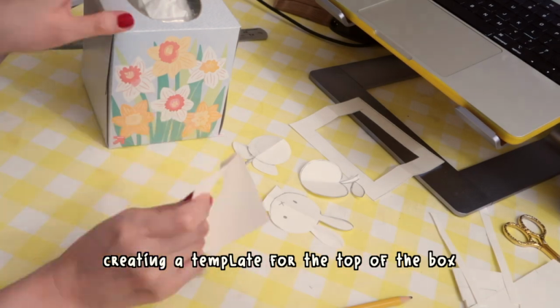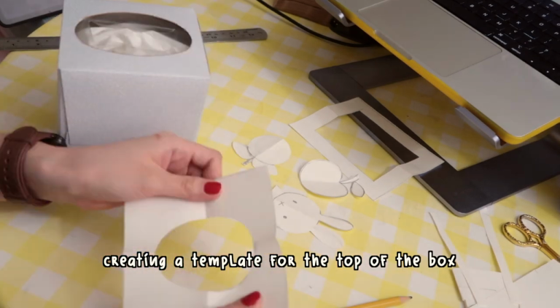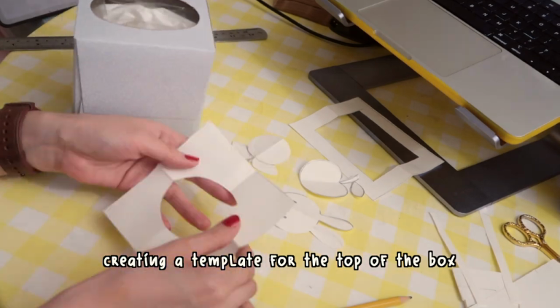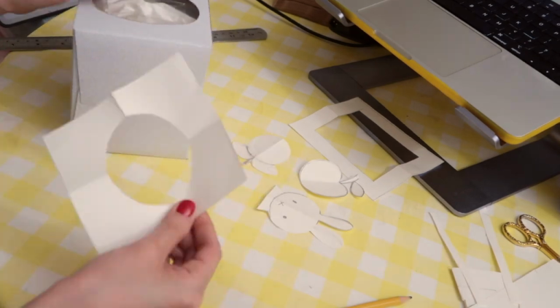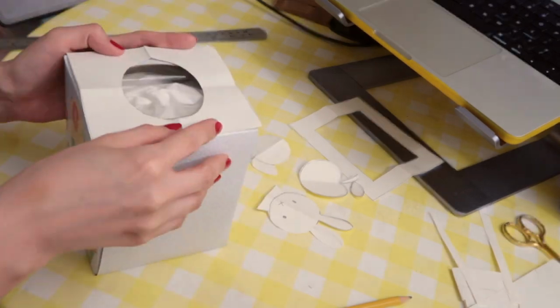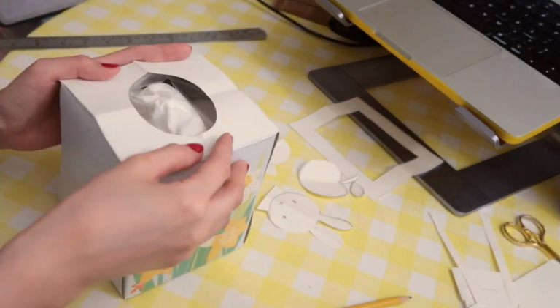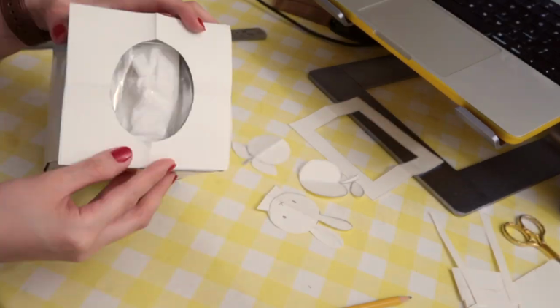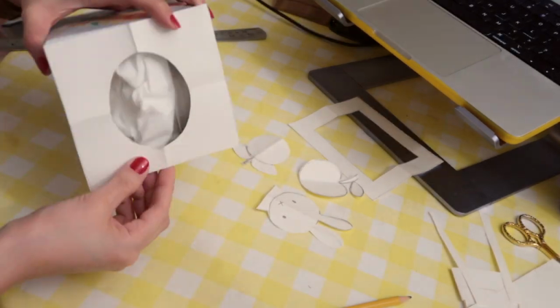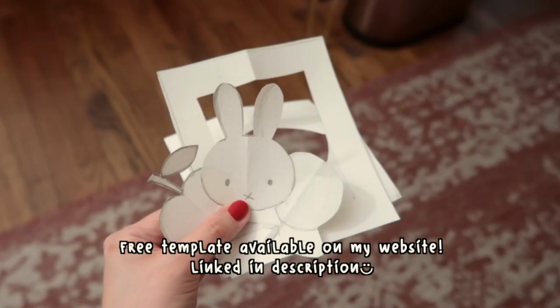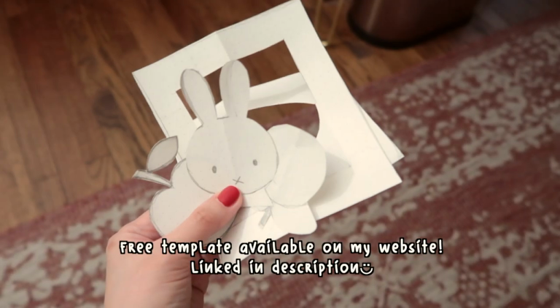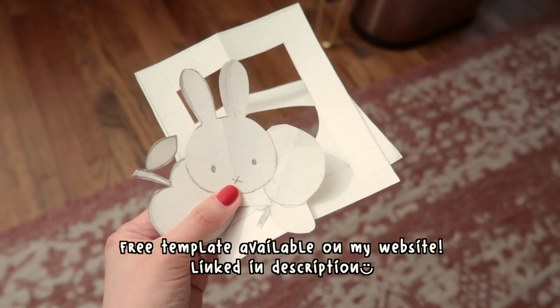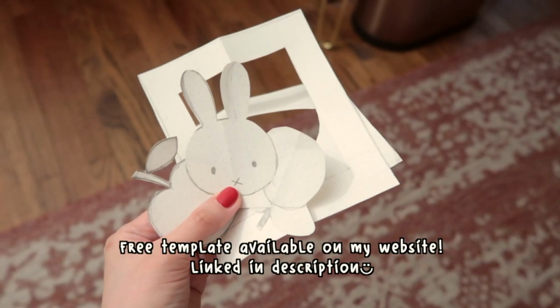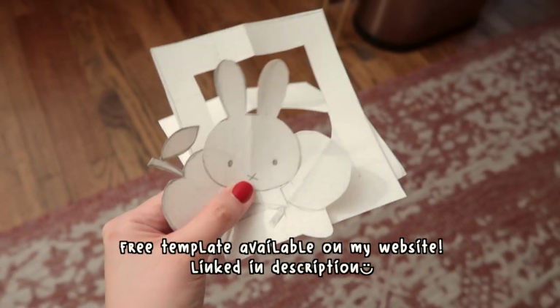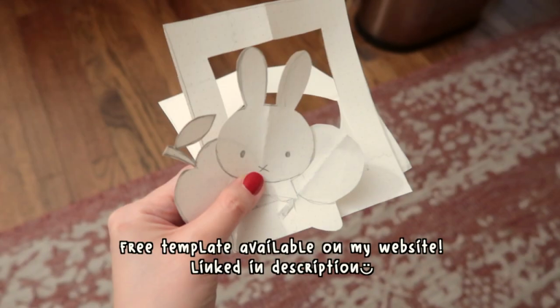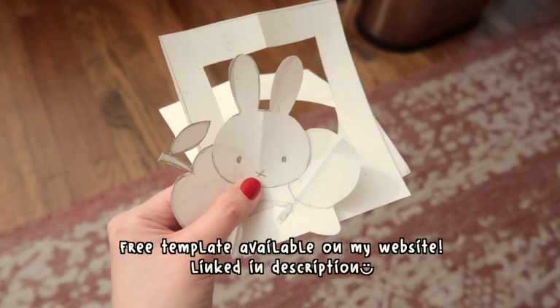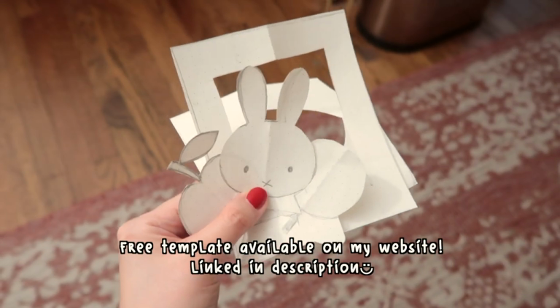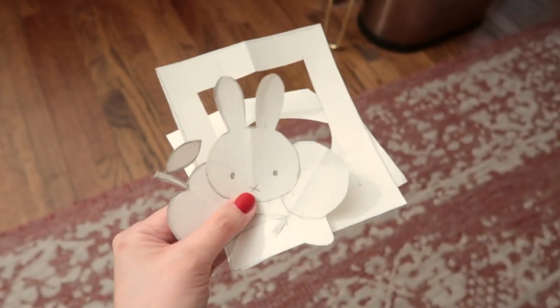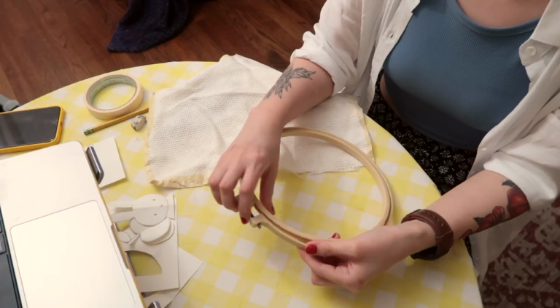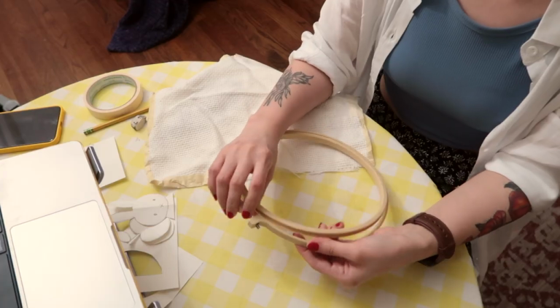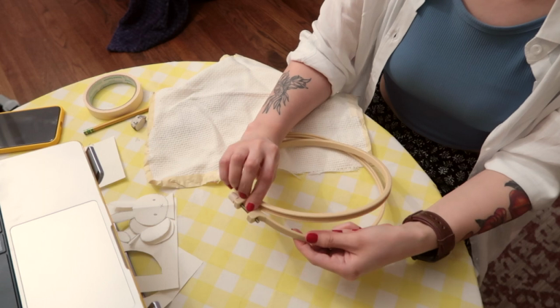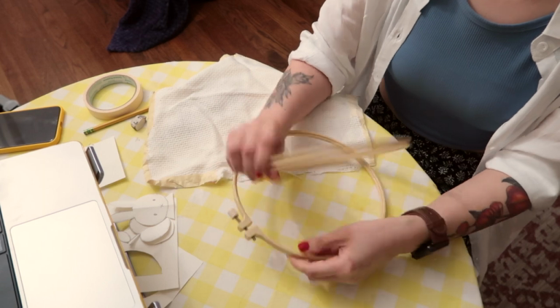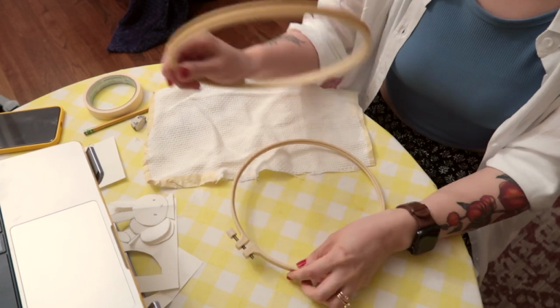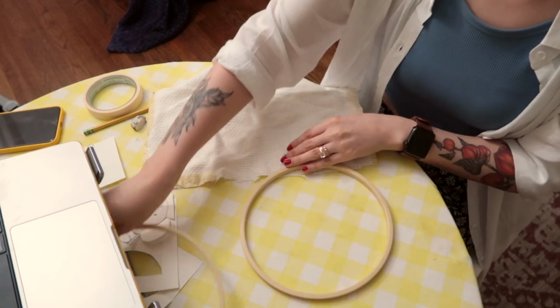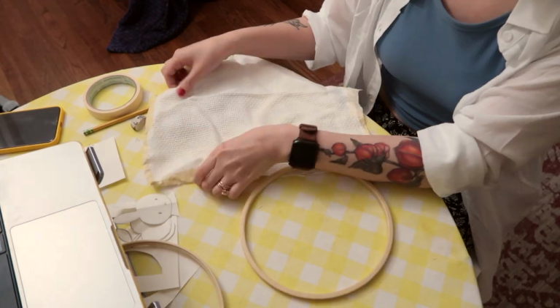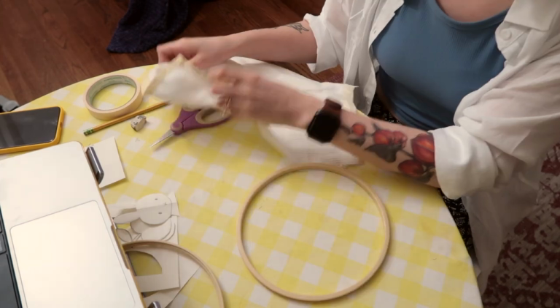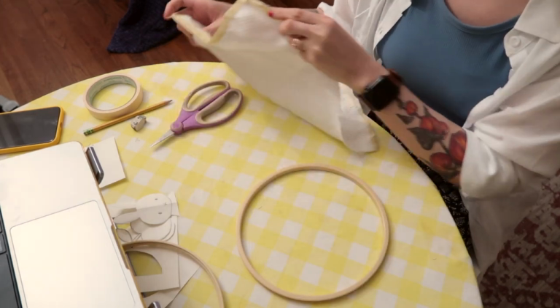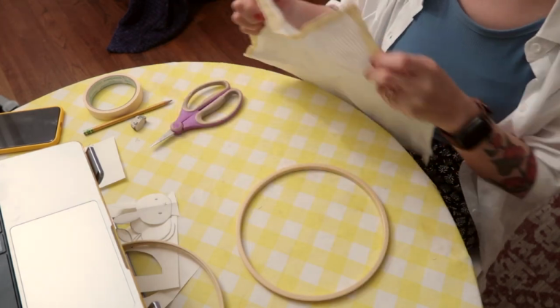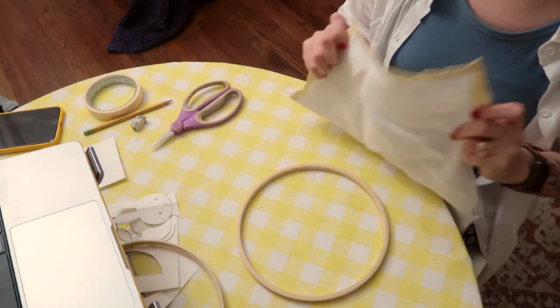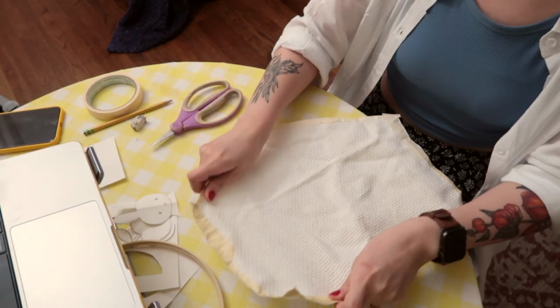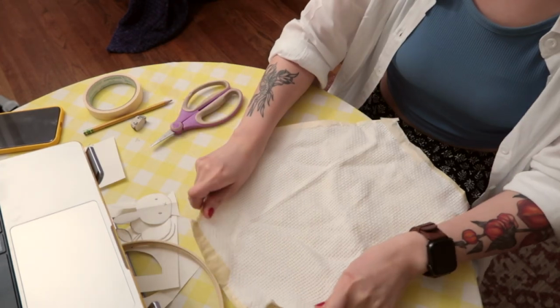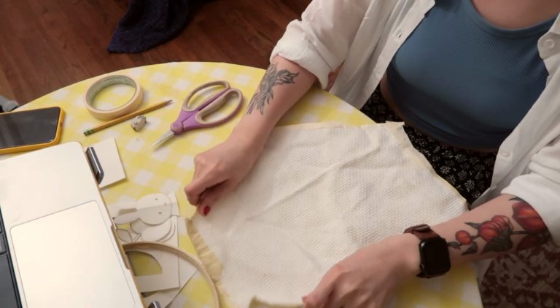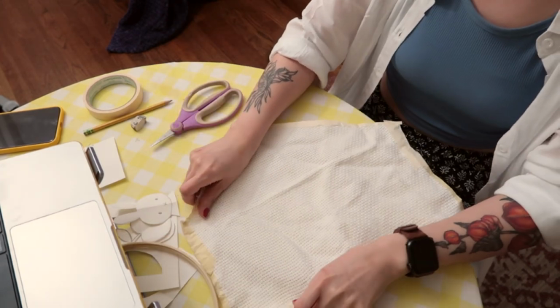The next thing I did was loading the monk's cloth onto the embroidery hoop and tracing the template onto the cloth.